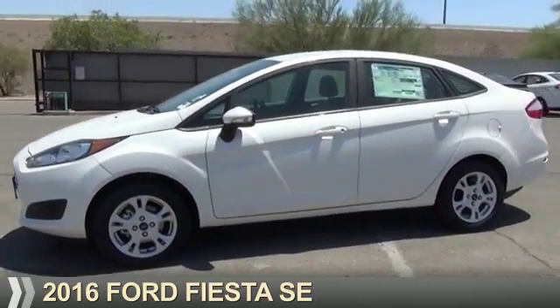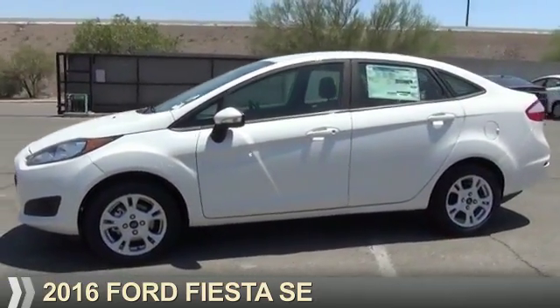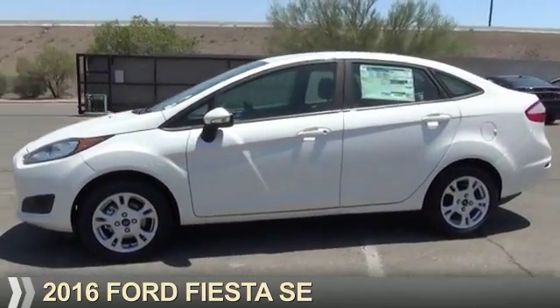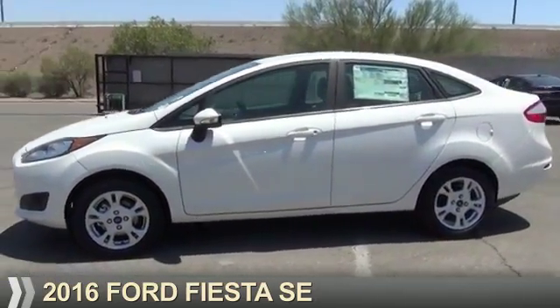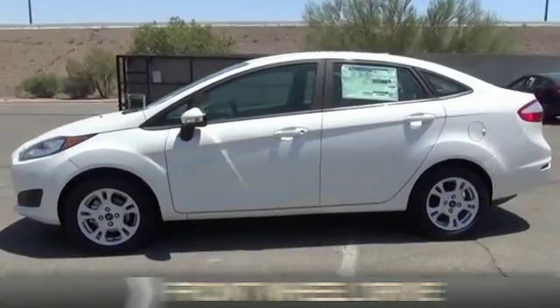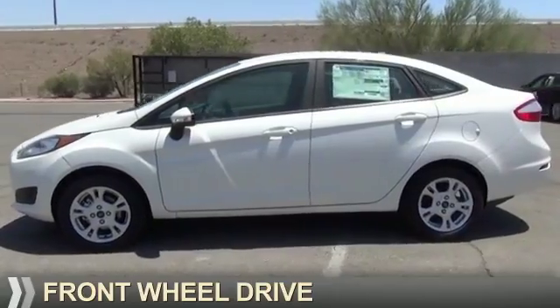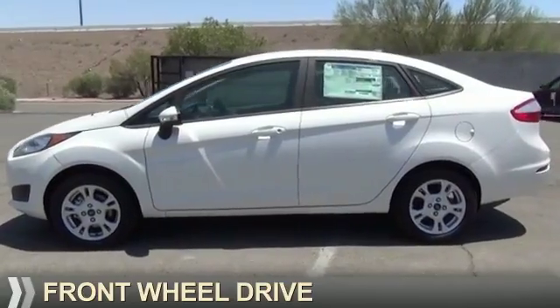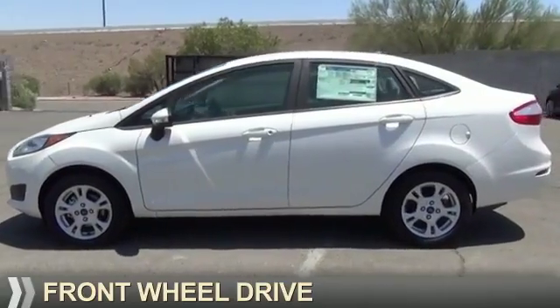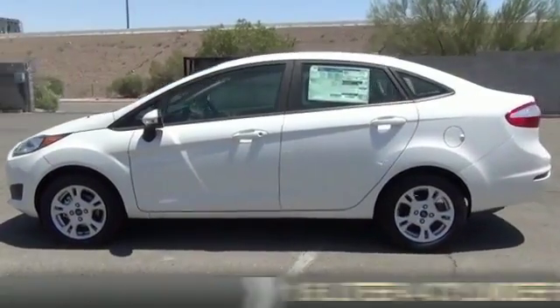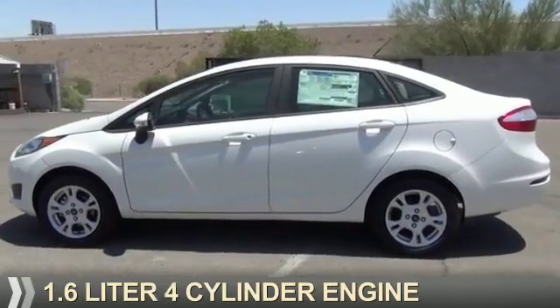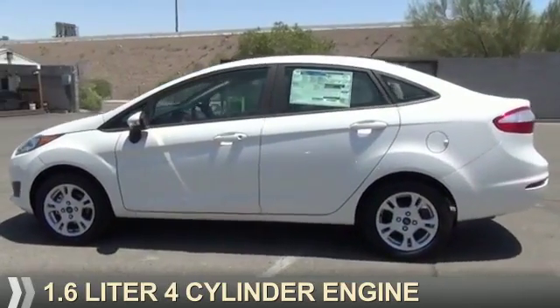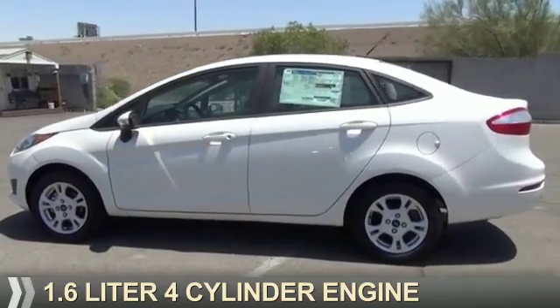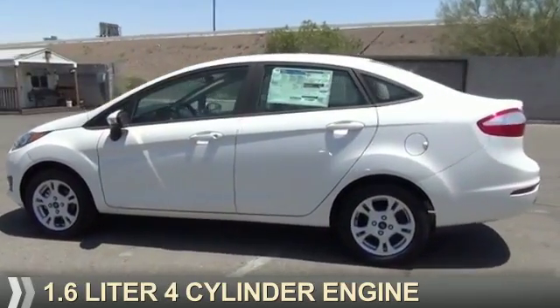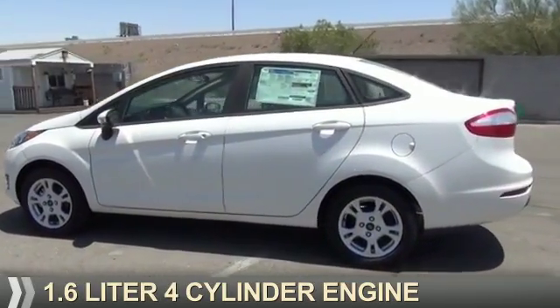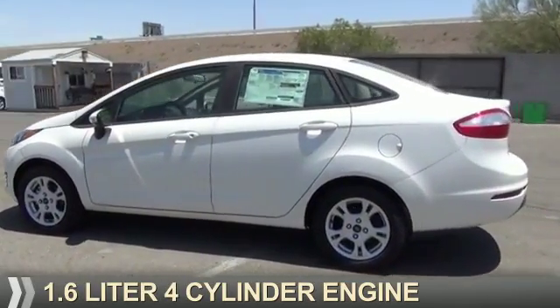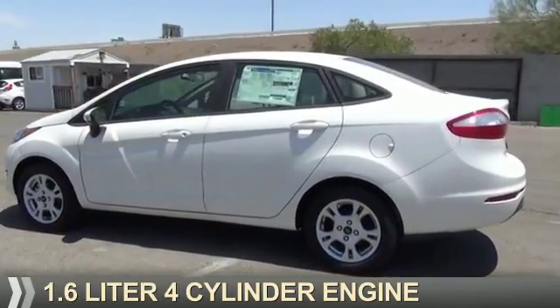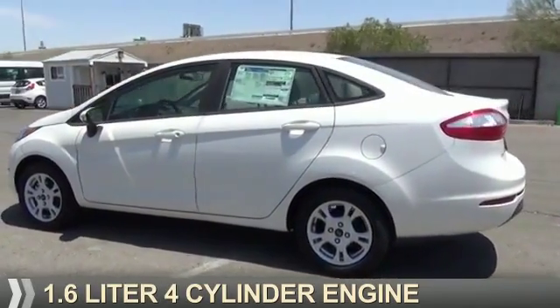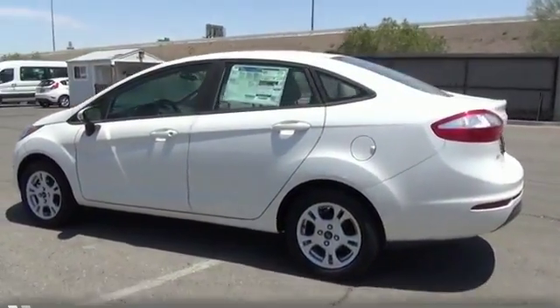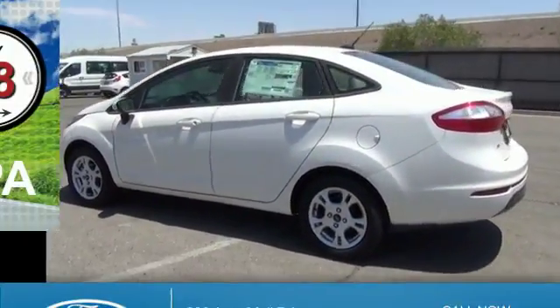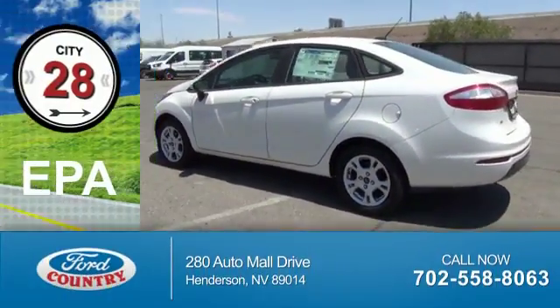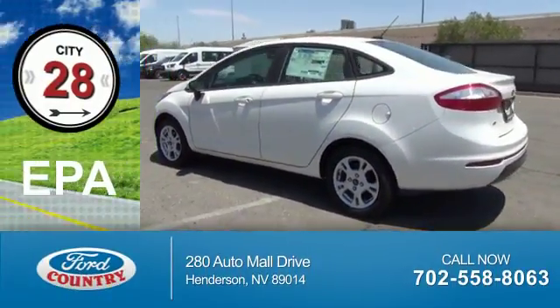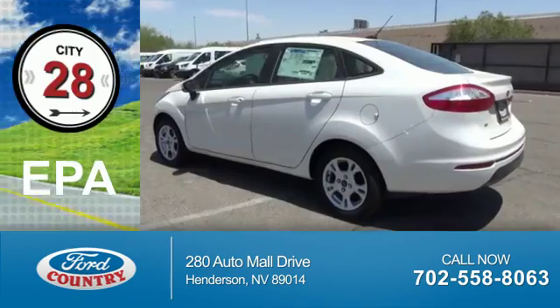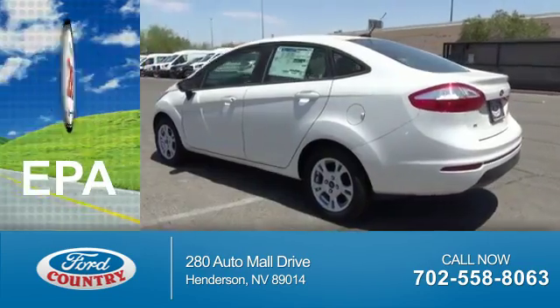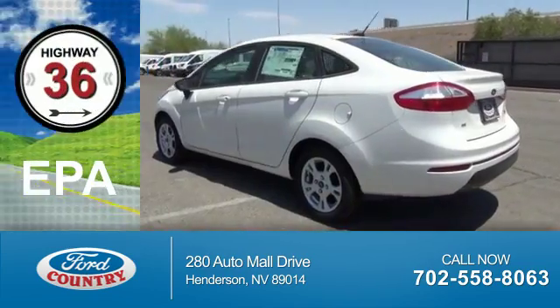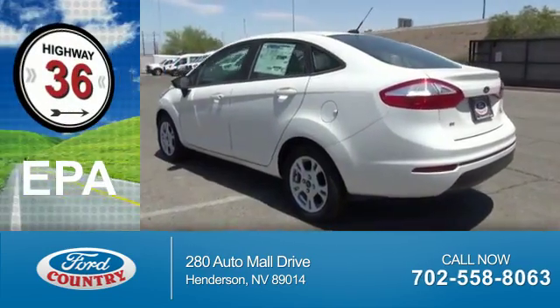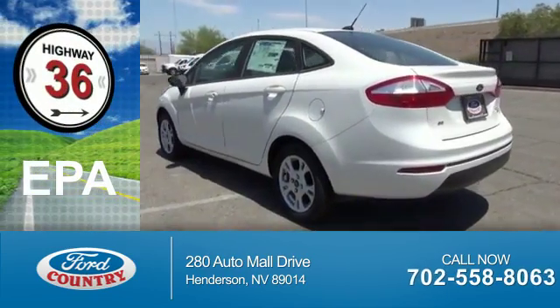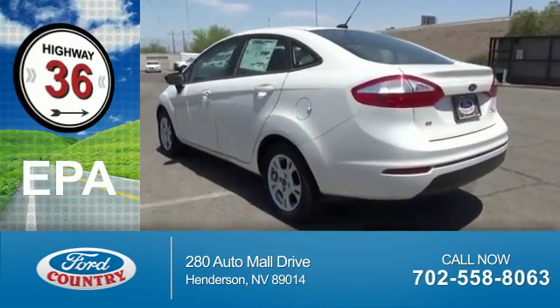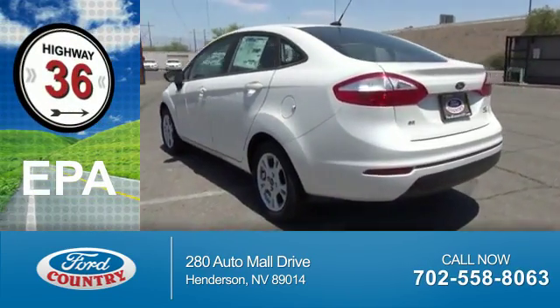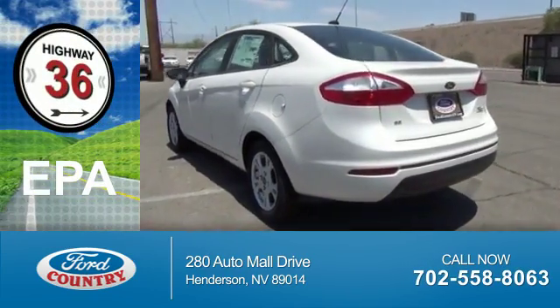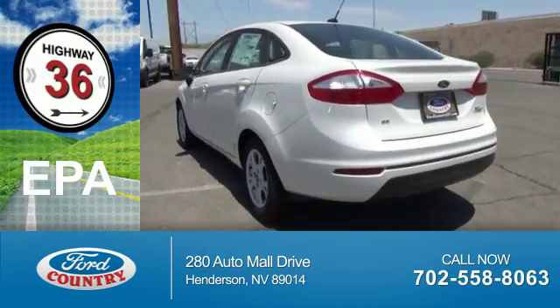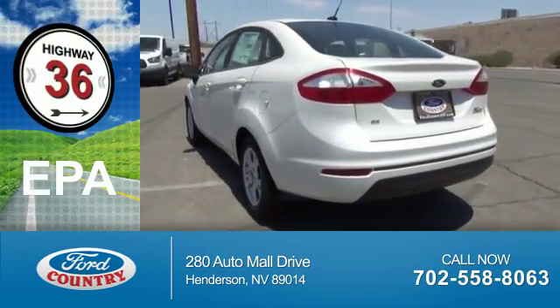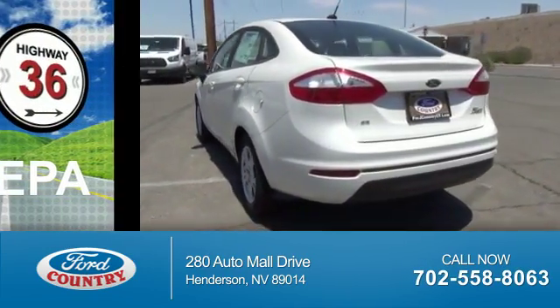It's powered by Front Wheel Drive and a 1.6 liter 4-cylinder engine. Great fuel efficiency saves you money by requiring fewer trips to the gas station.